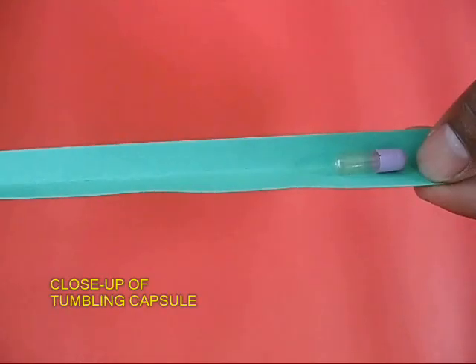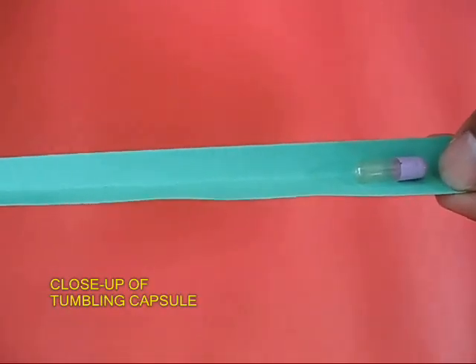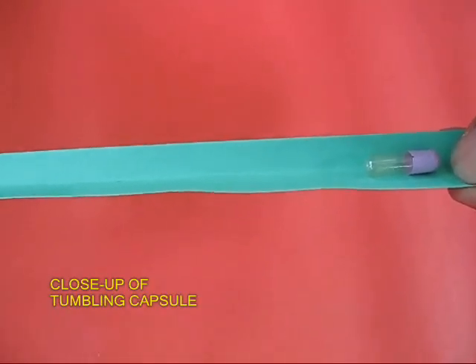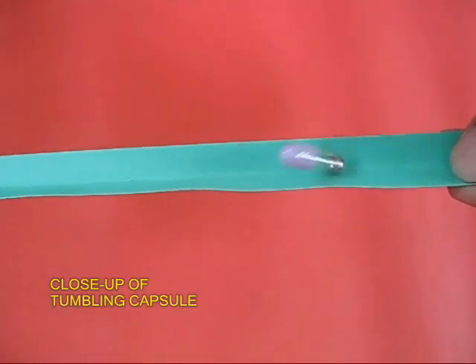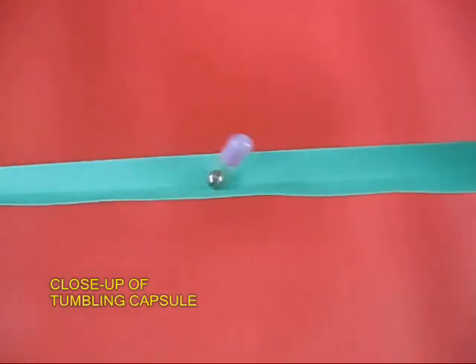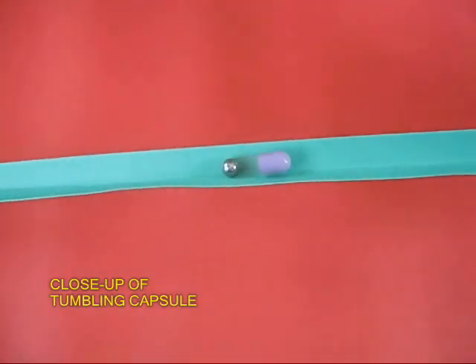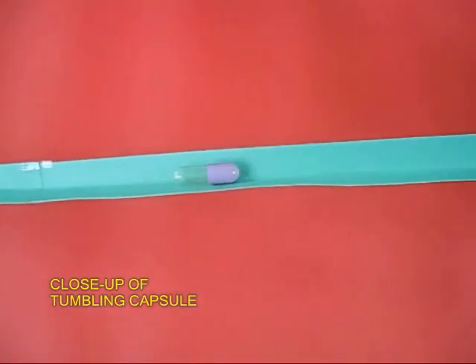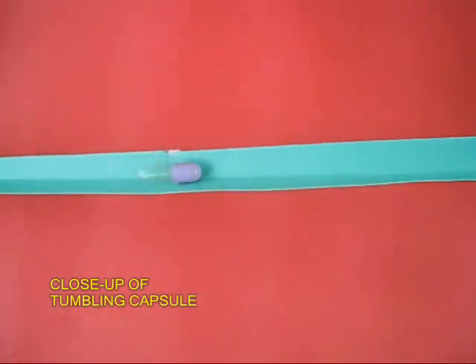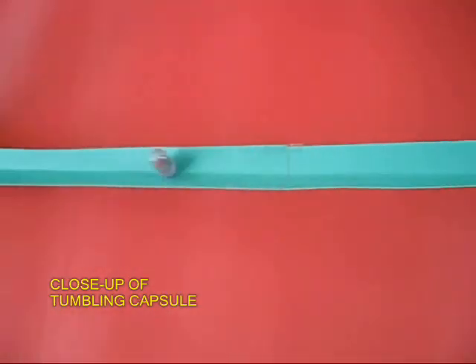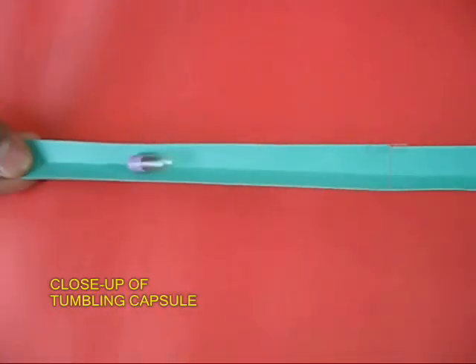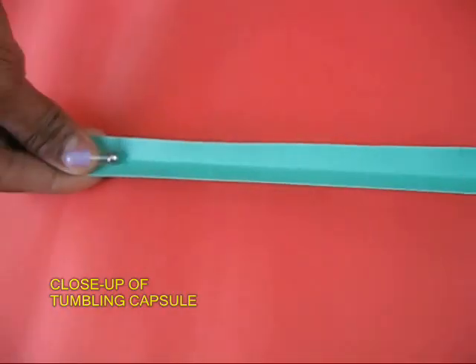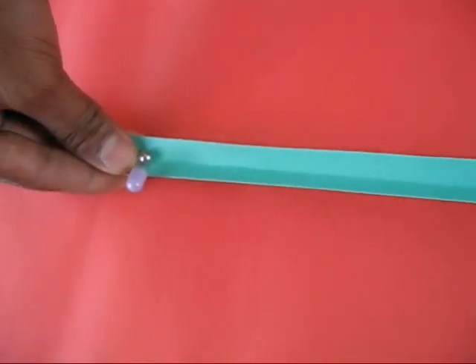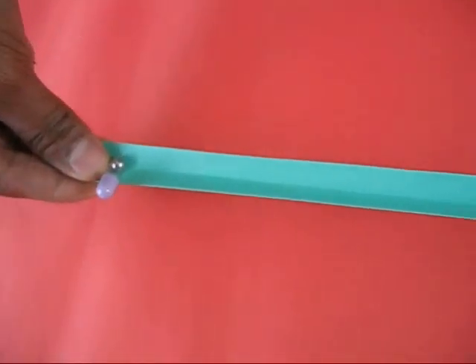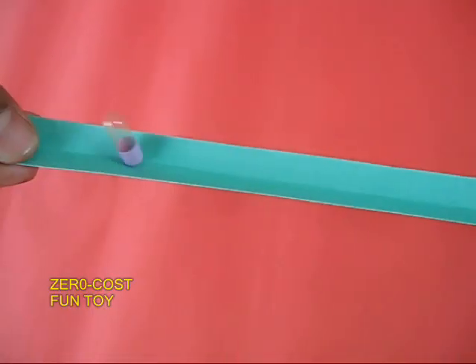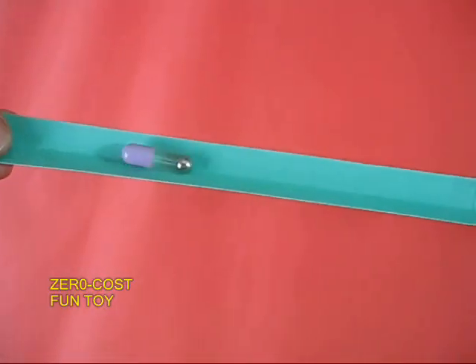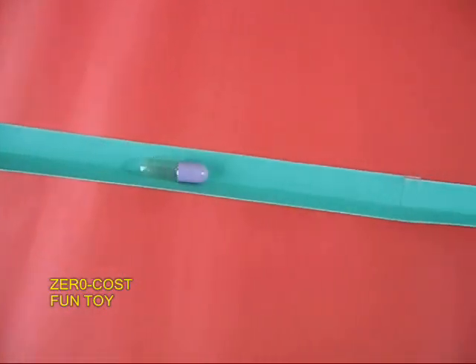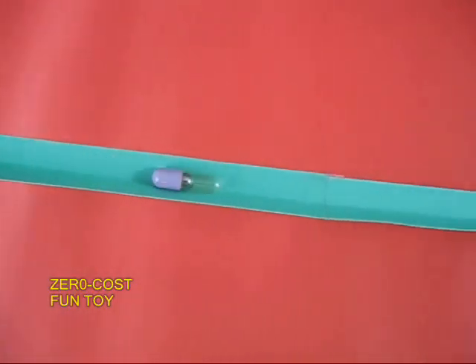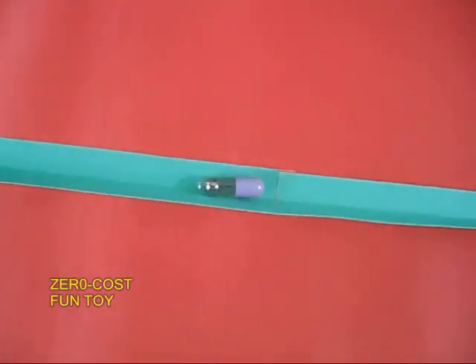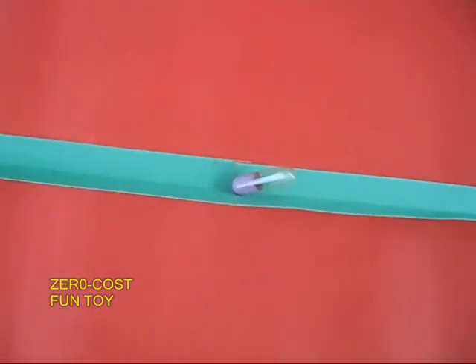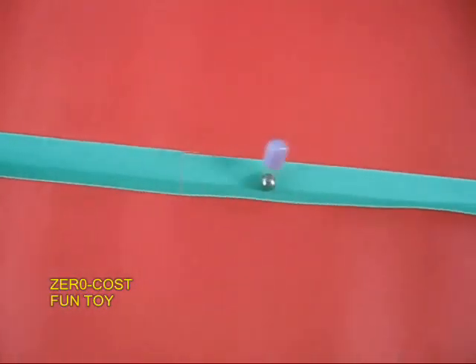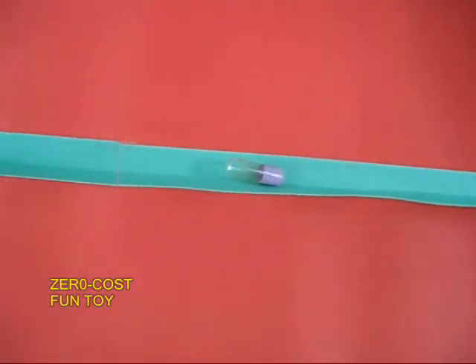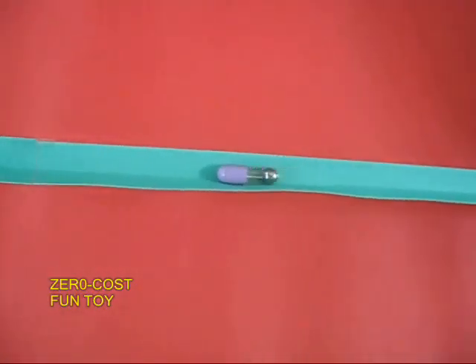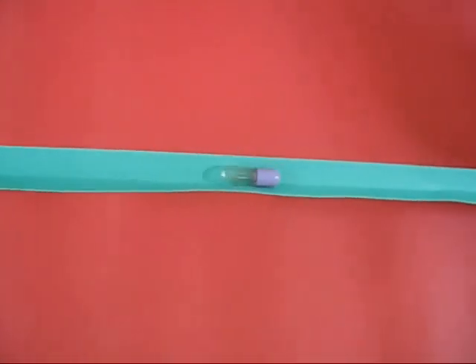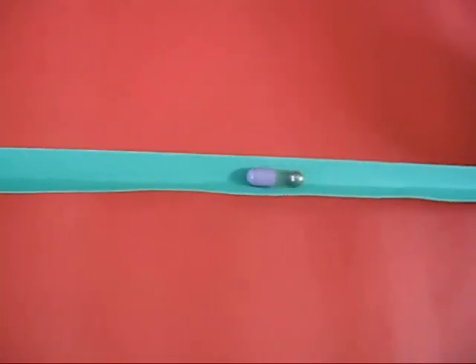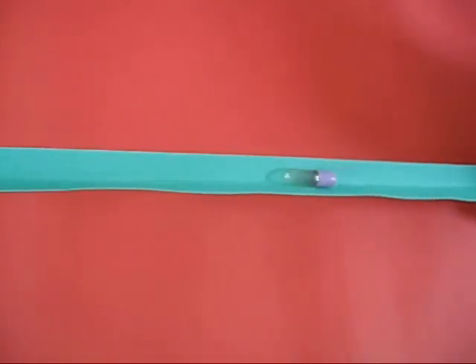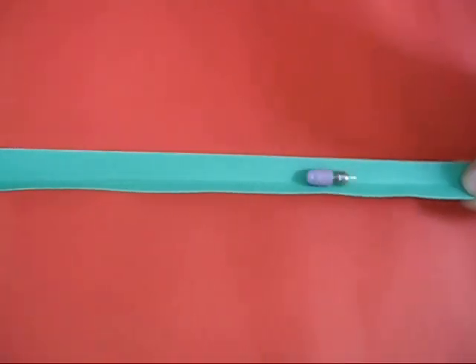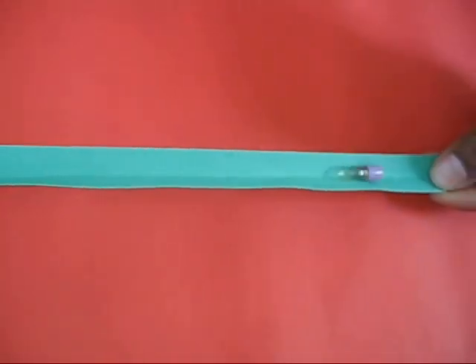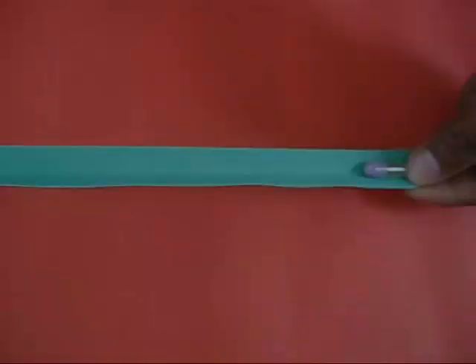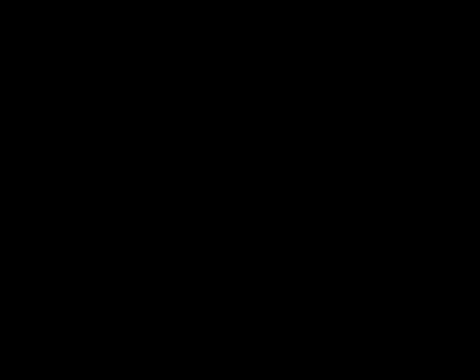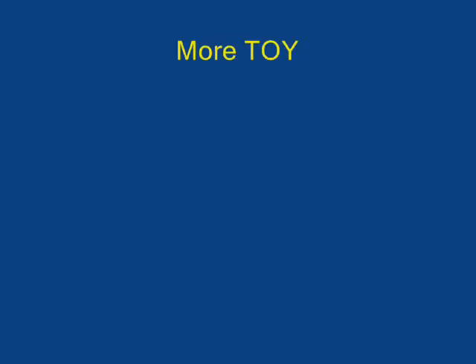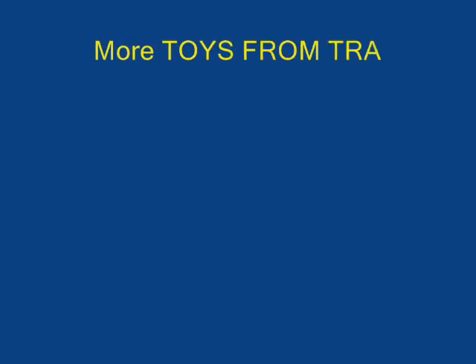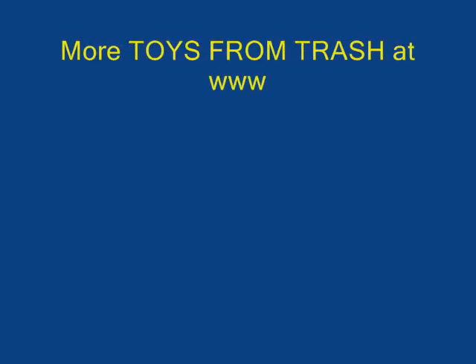It is an absolutely fascinating toy and you can play with it for long hours. It costs very little money to make a toy like this, and it is hours of great fun.